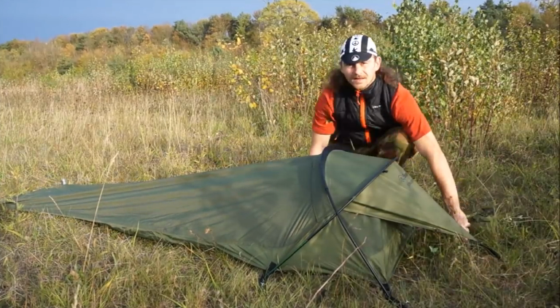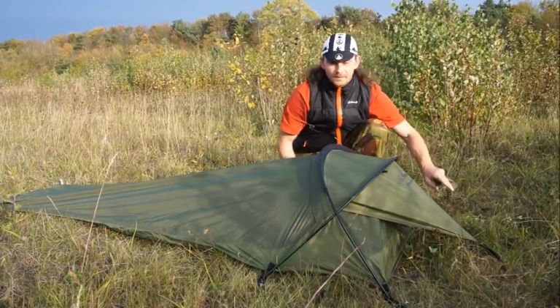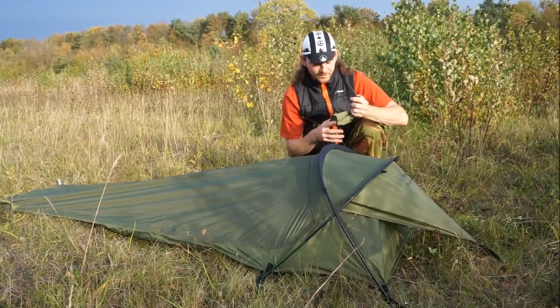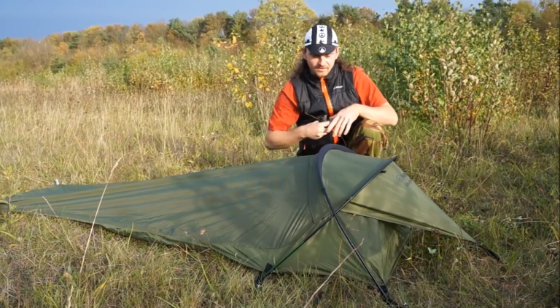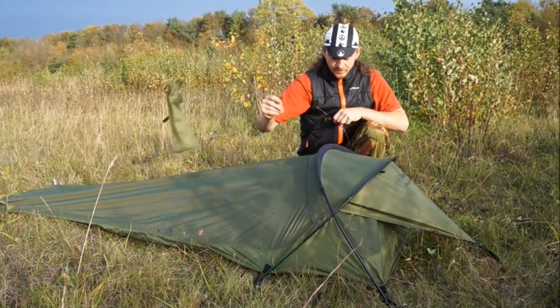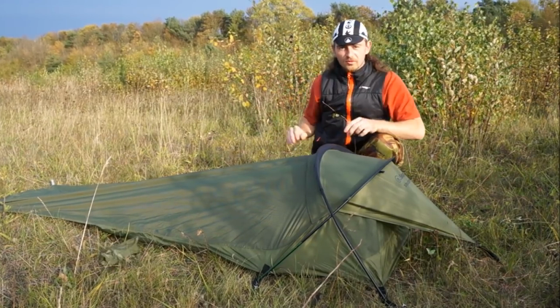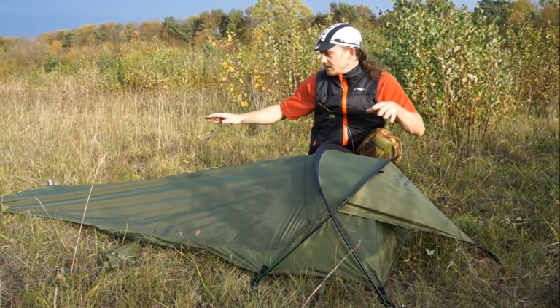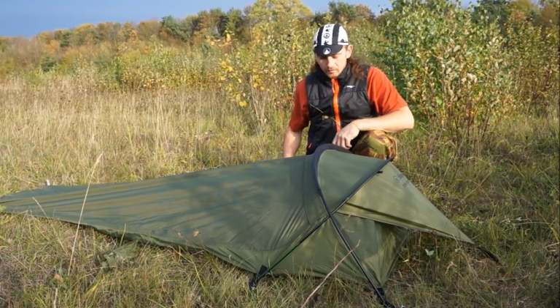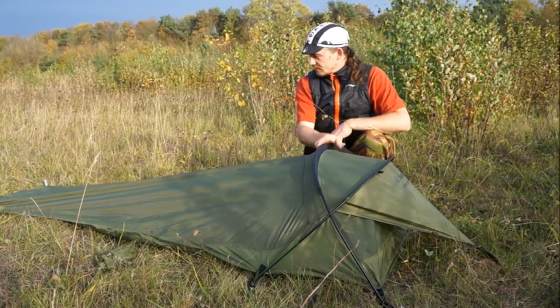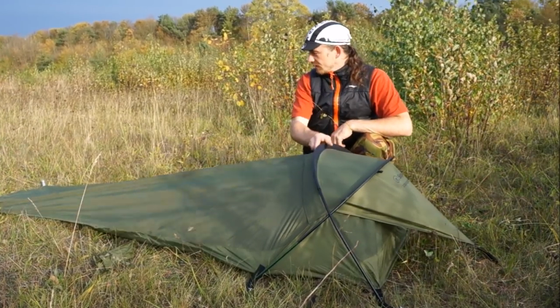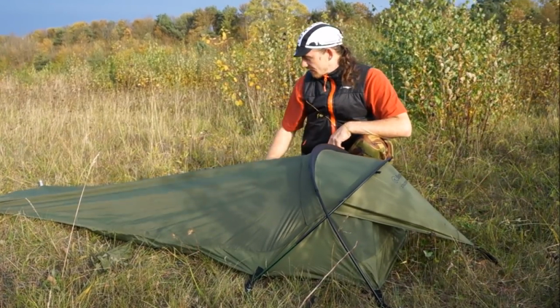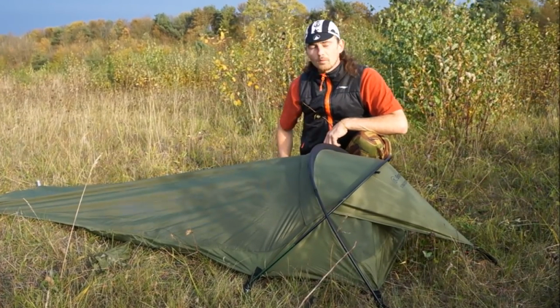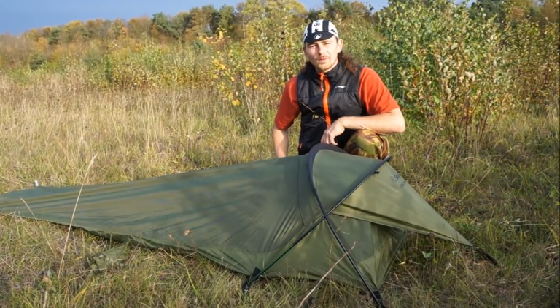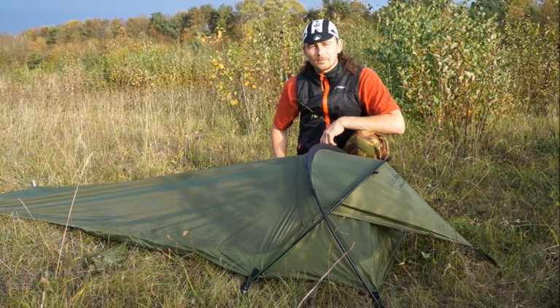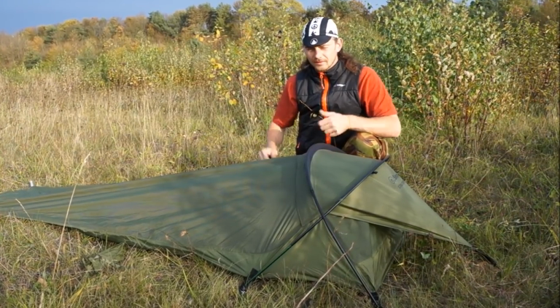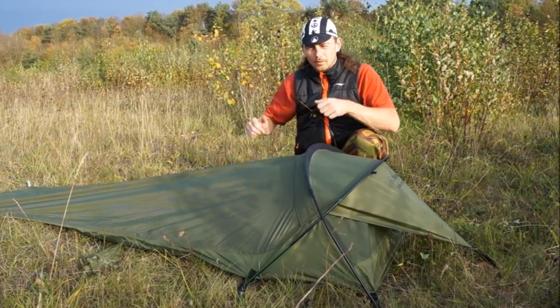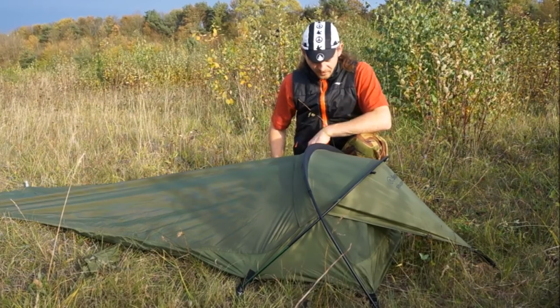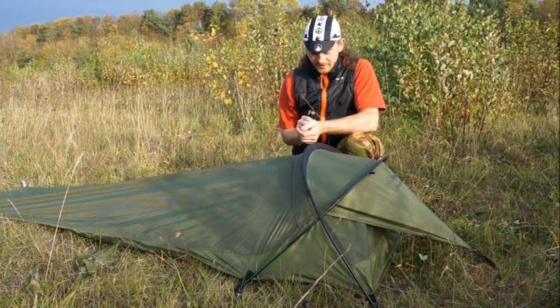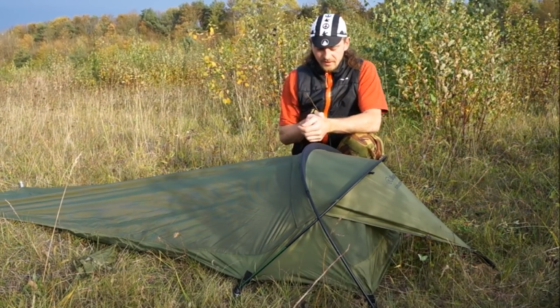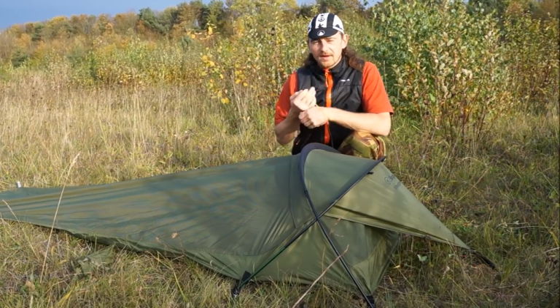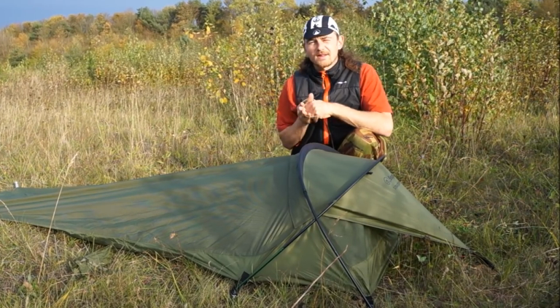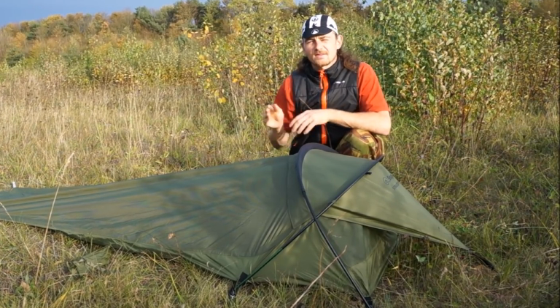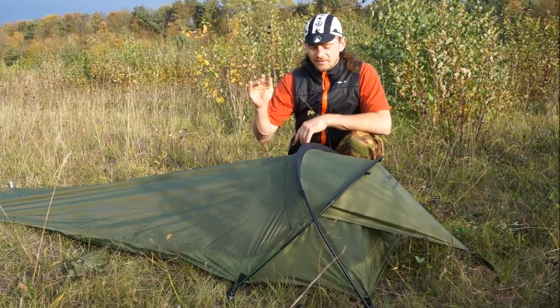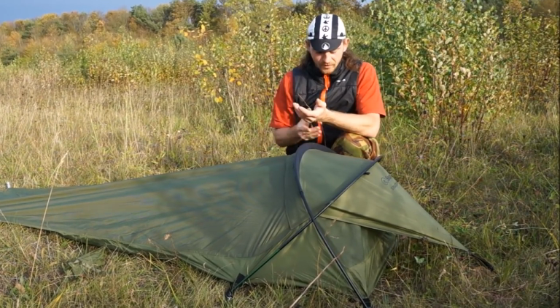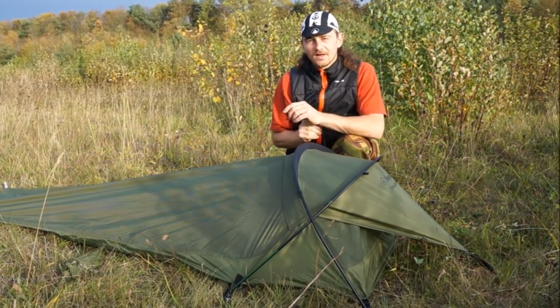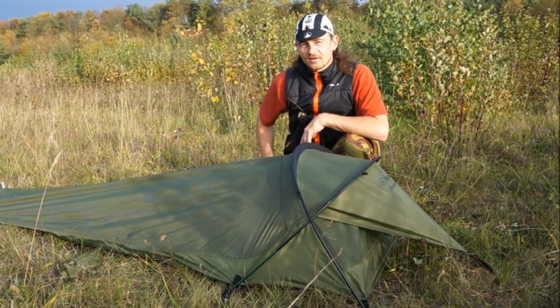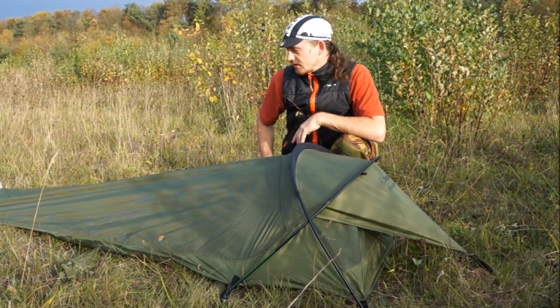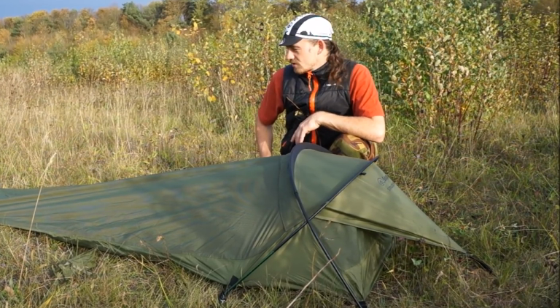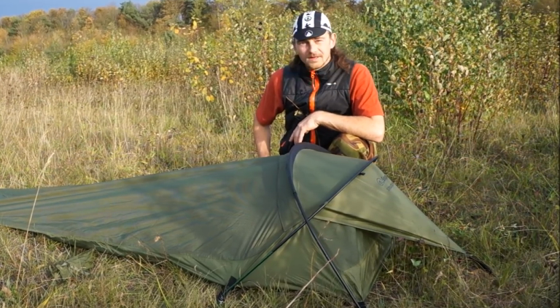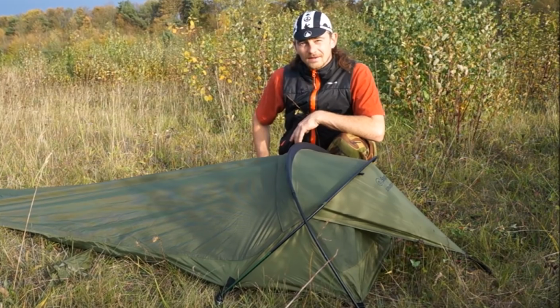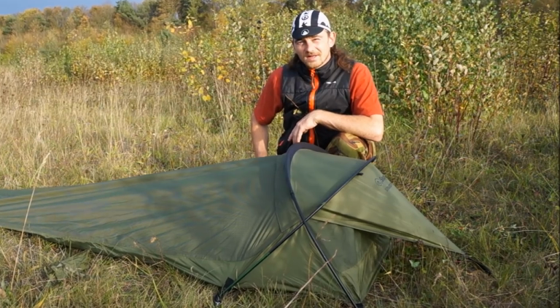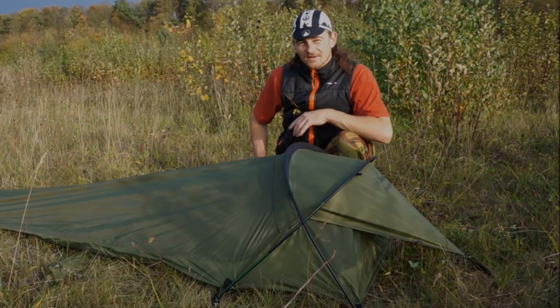And there we have it — that's the Stratosphere tent all nicely set up, water and wind repellant and waterproof. Now let's take a look inside.